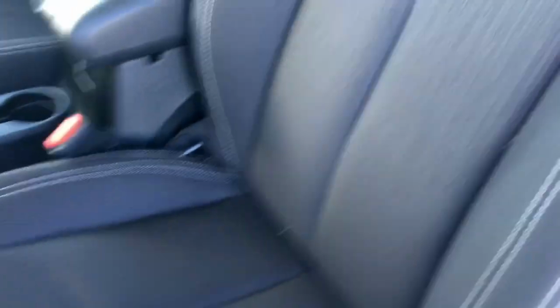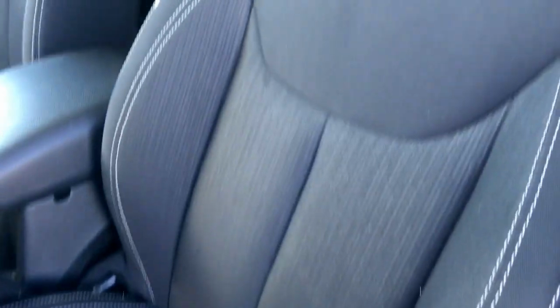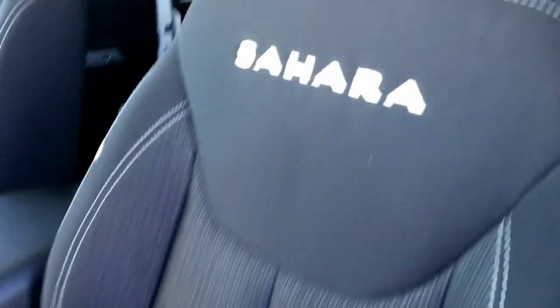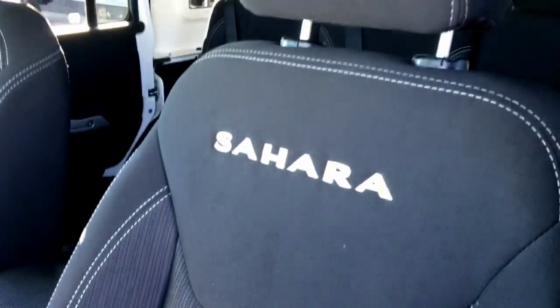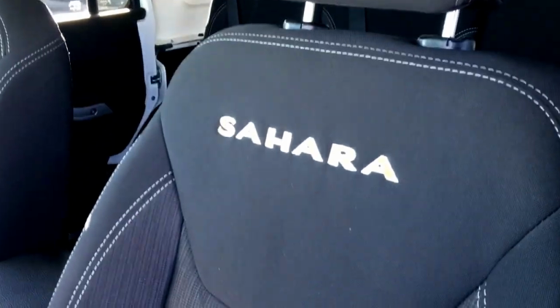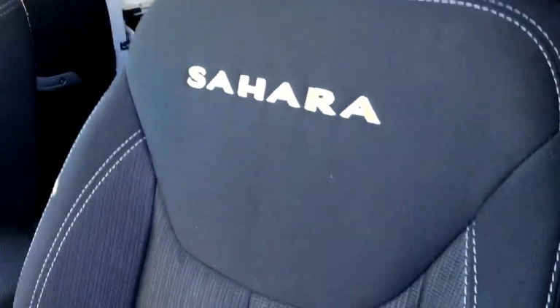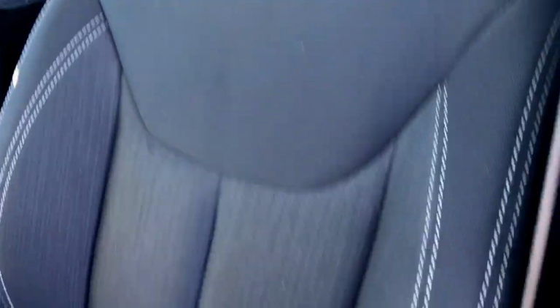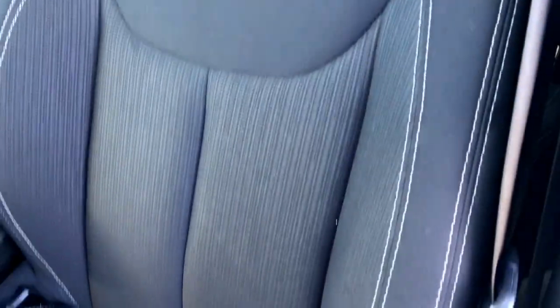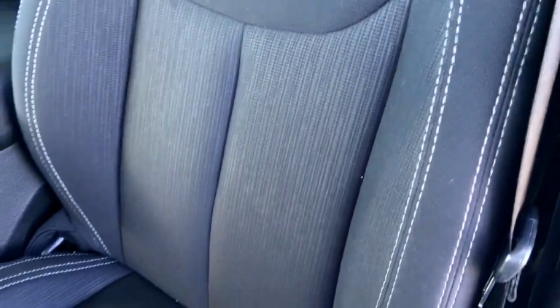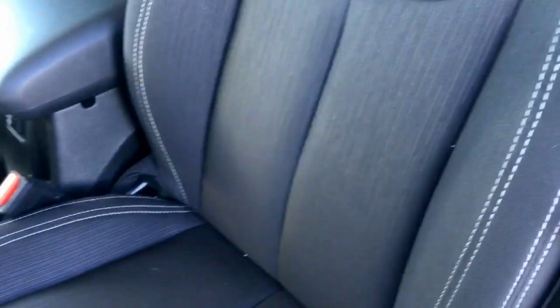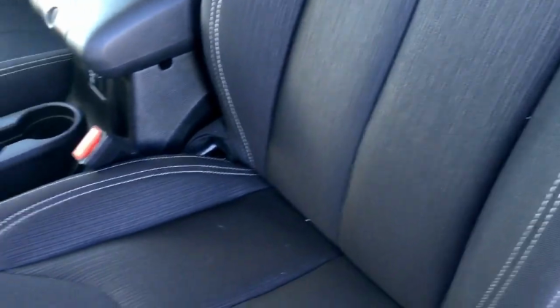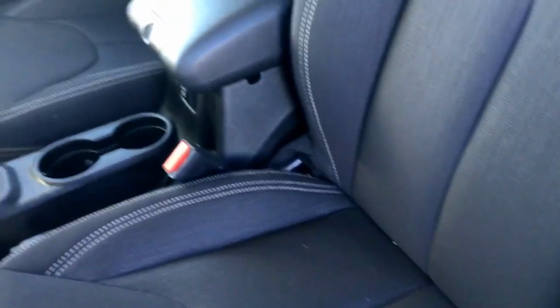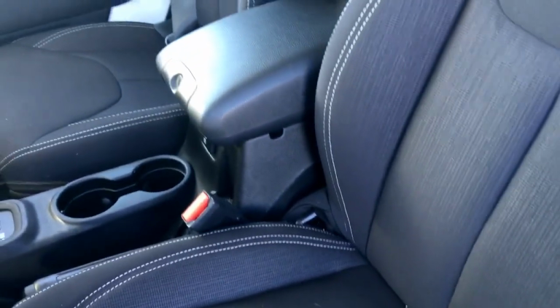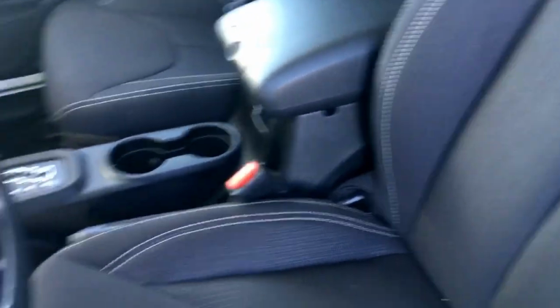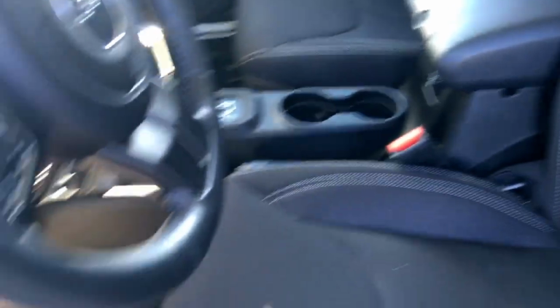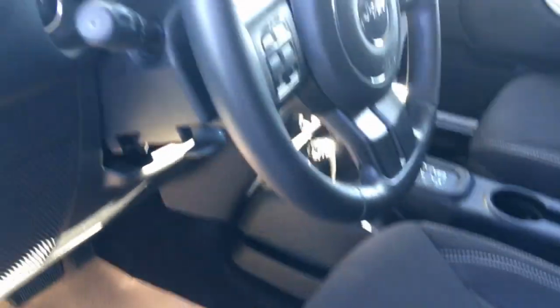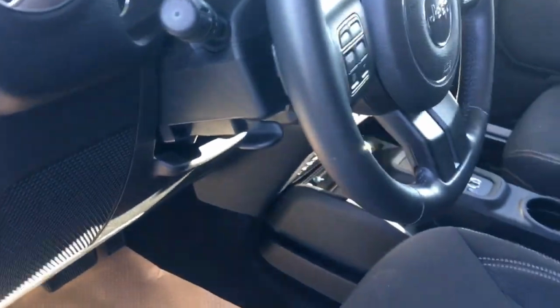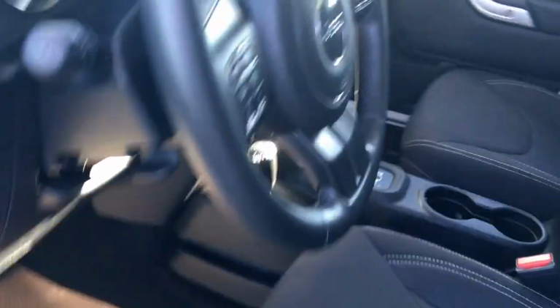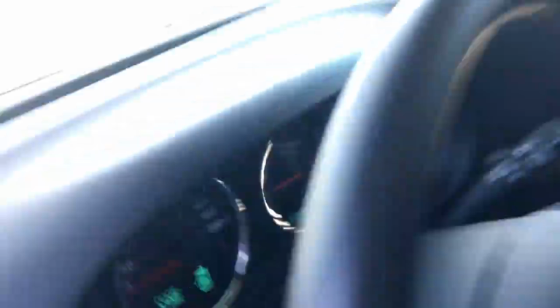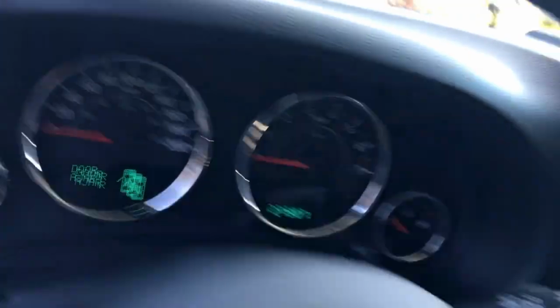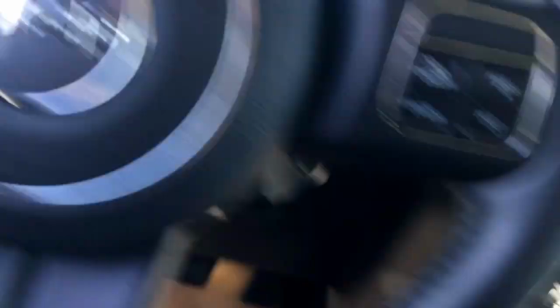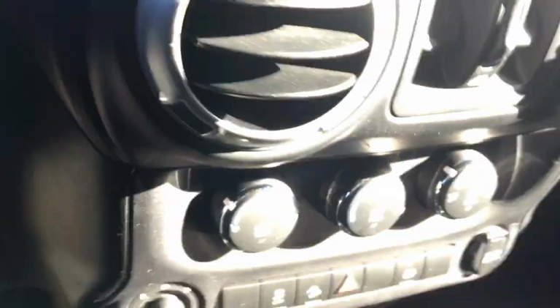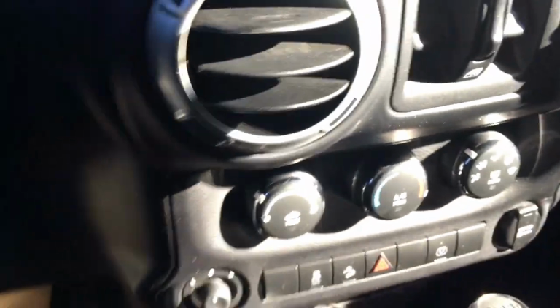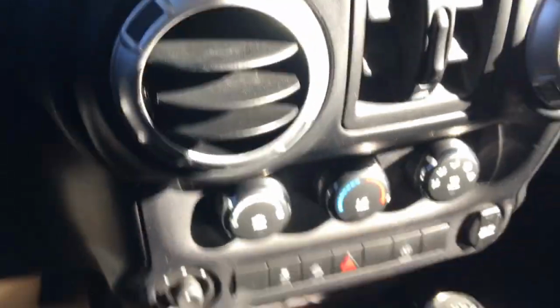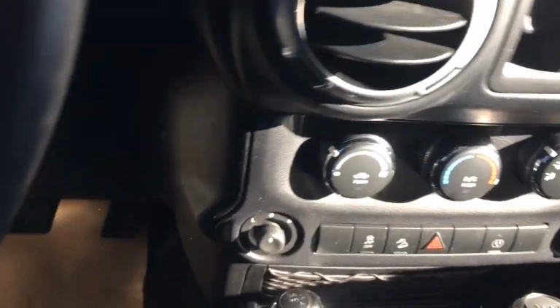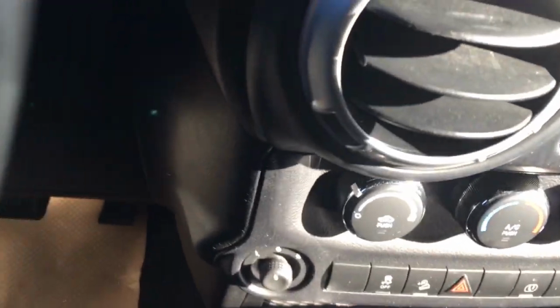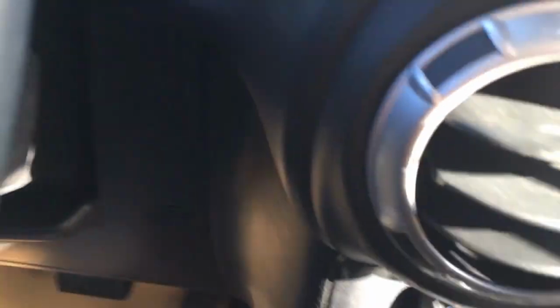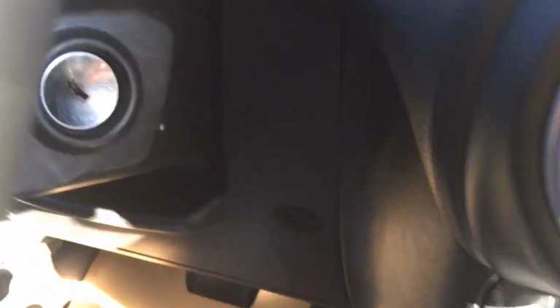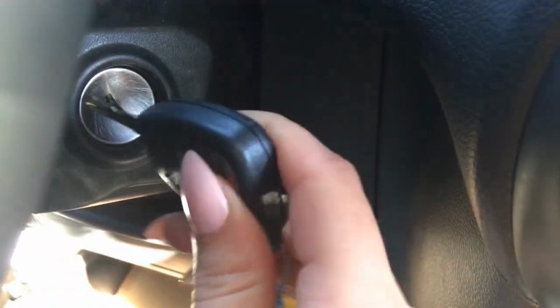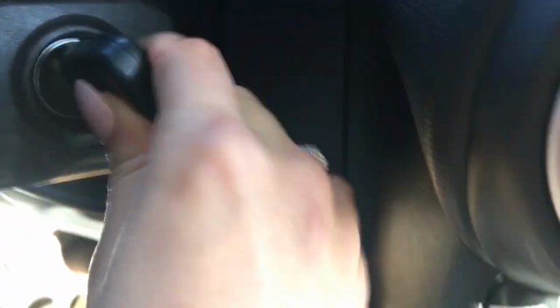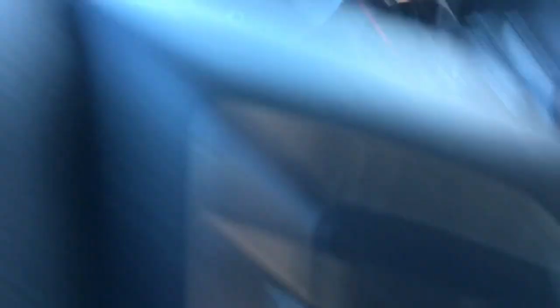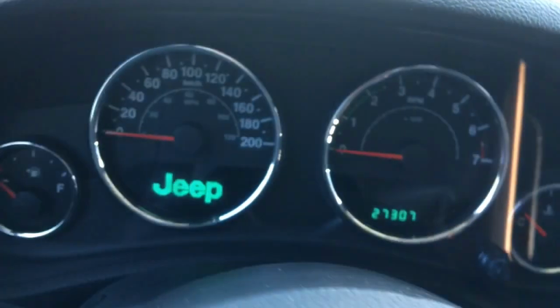There's a nice little compartment, carpet floor mats, and high-quality seats in cloth with the Sahara stitching as well as white stitching — very comfortable and very soft. Let me hop in and start it up for you — the key just goes right in there and starts it up.